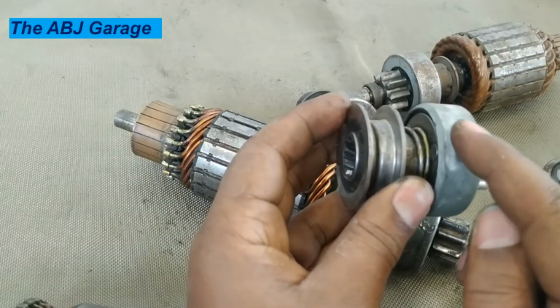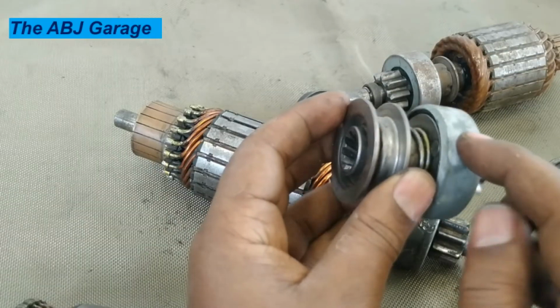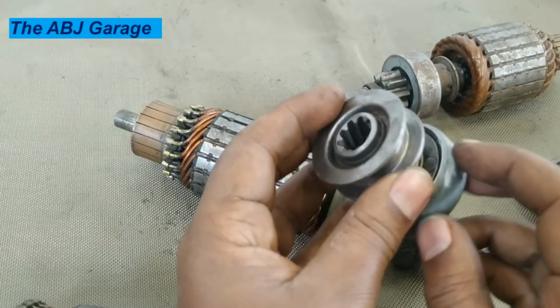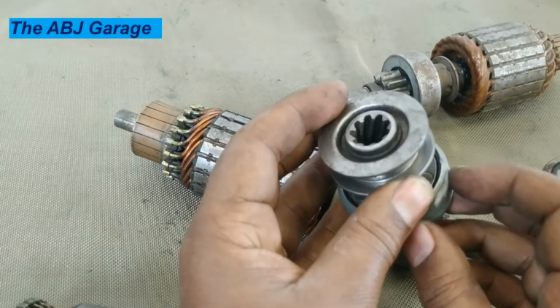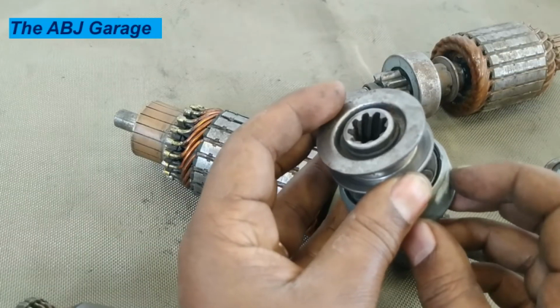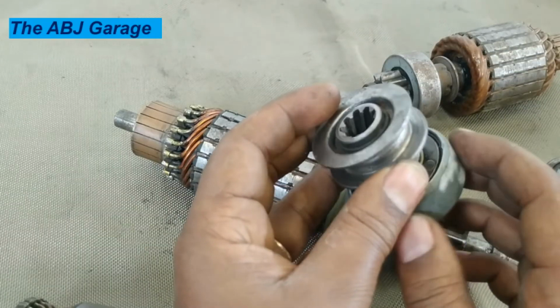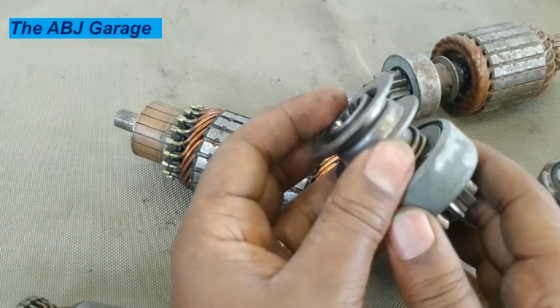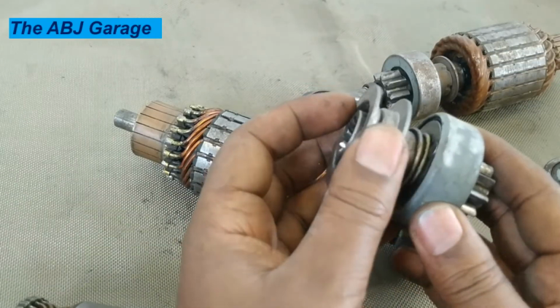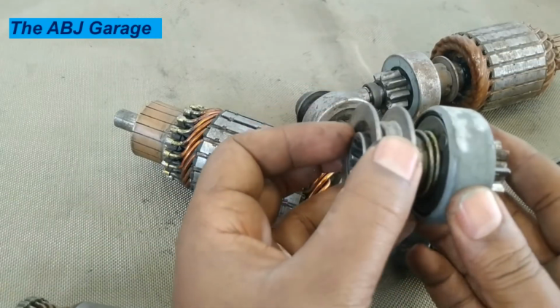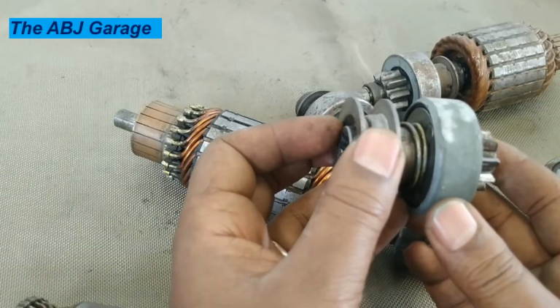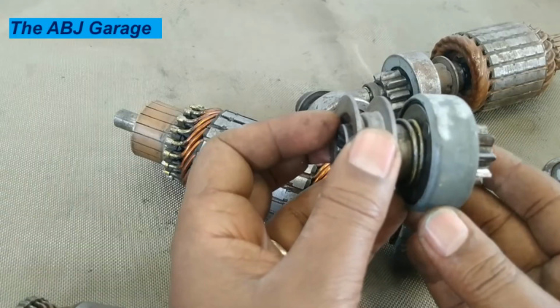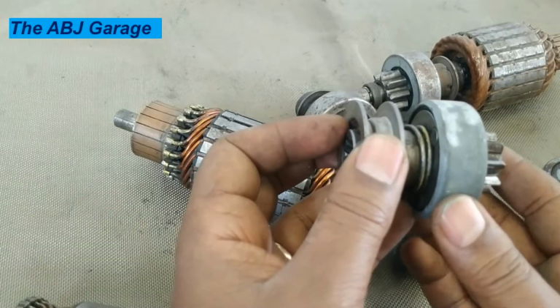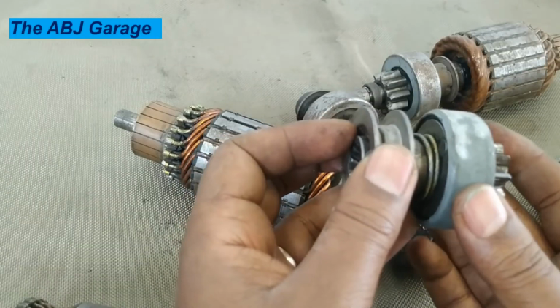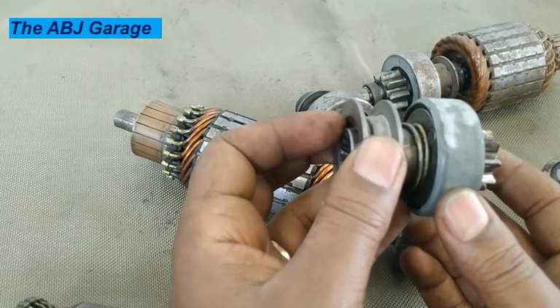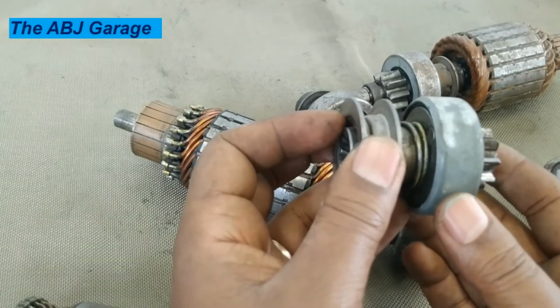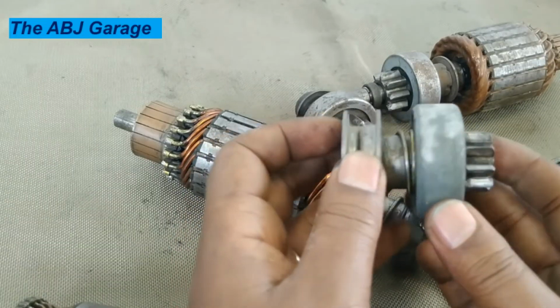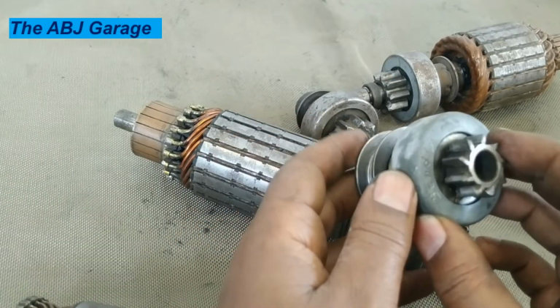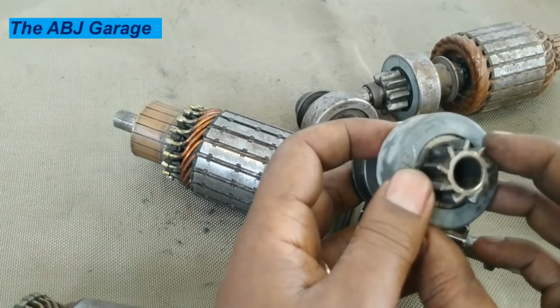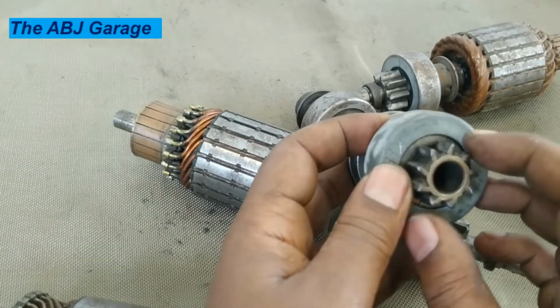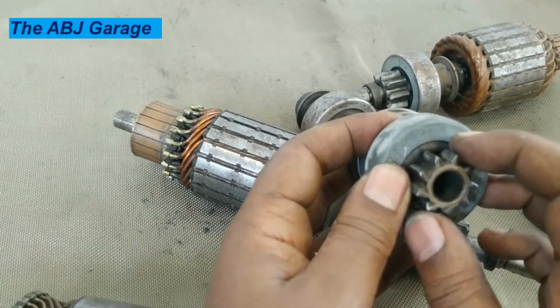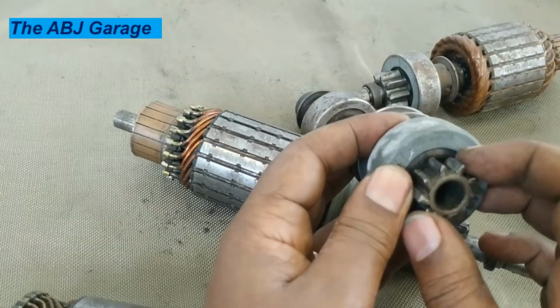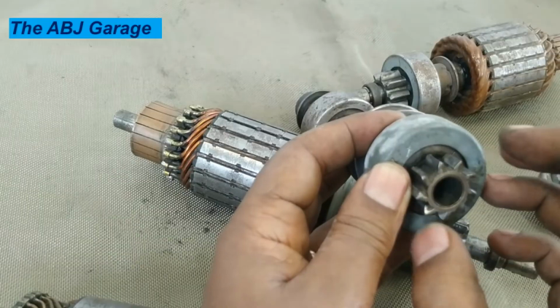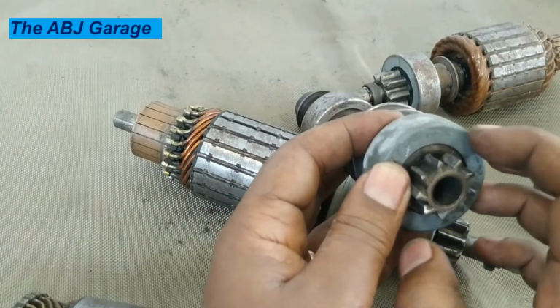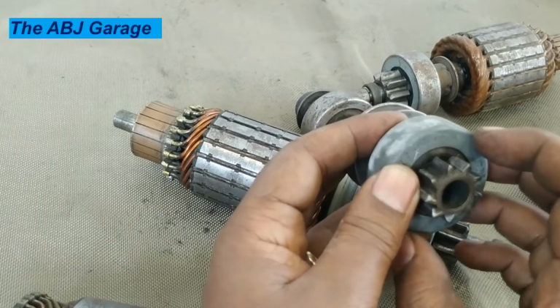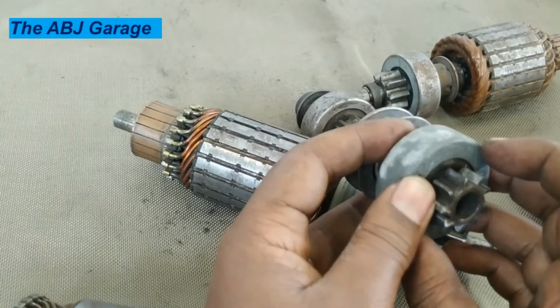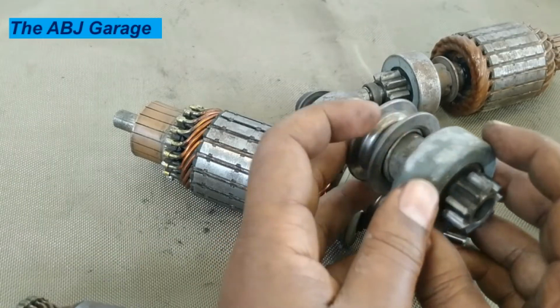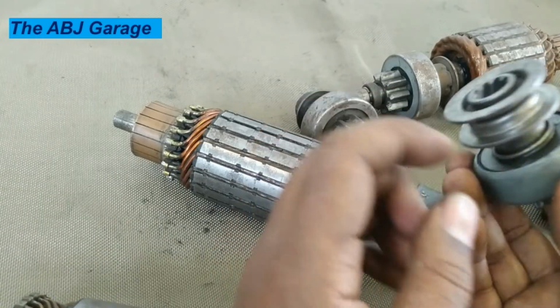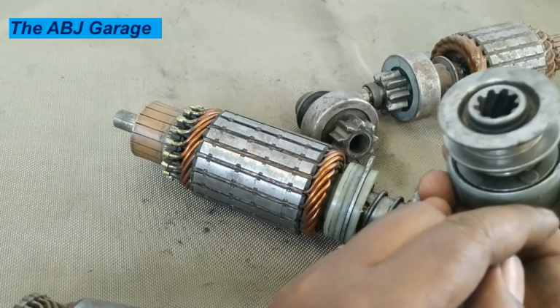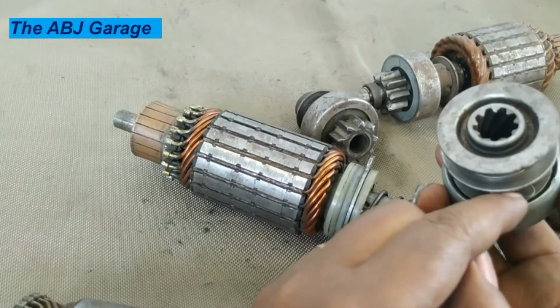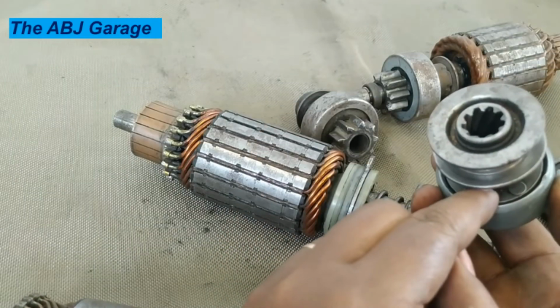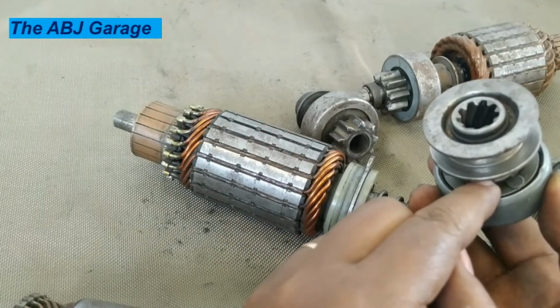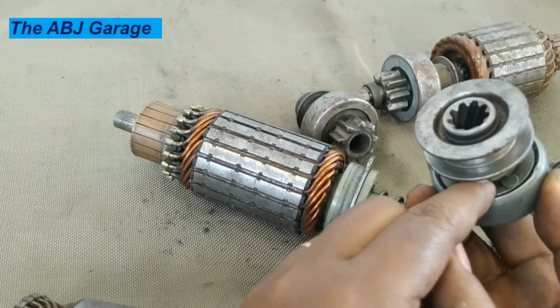We have a spring here. And then this outer part — this outer part is a thin metal. It is called the shell. In between the shell and the clutch housing — this part is called the clutch housing.